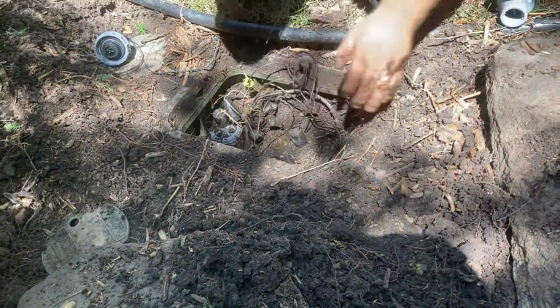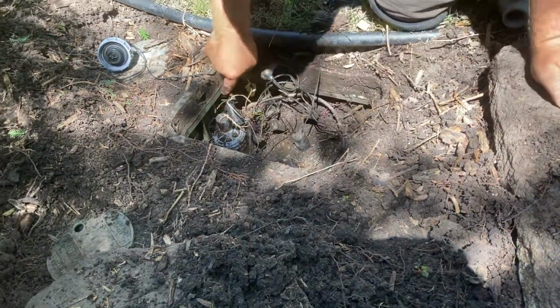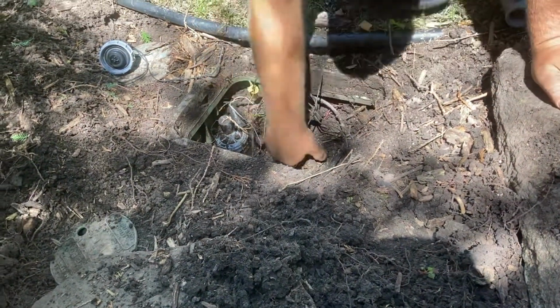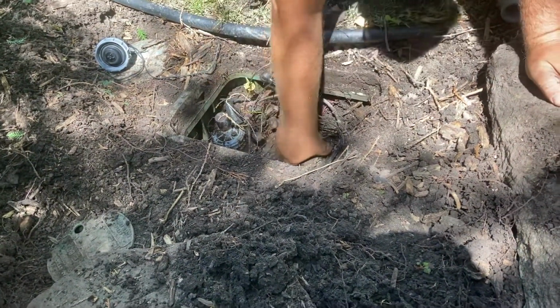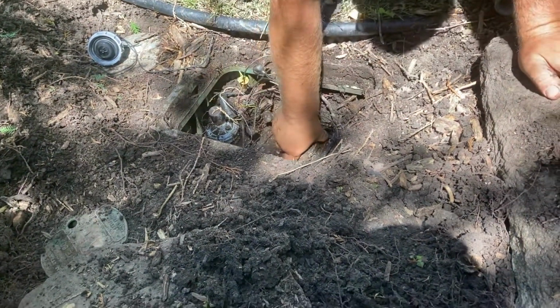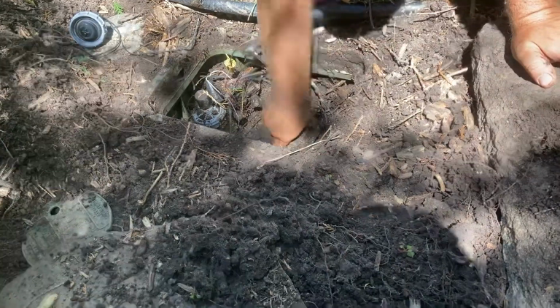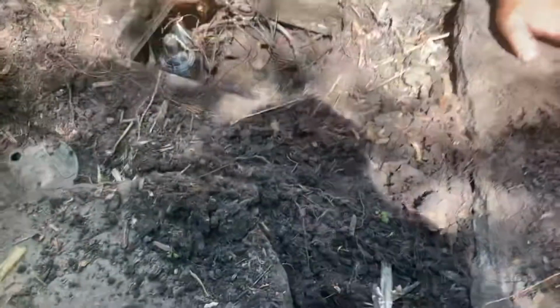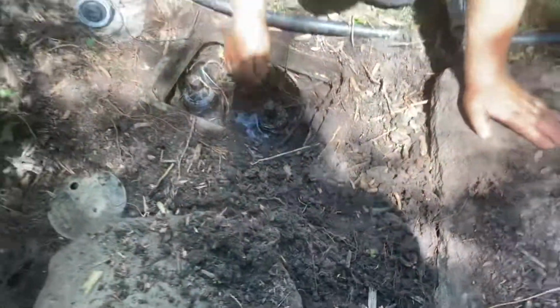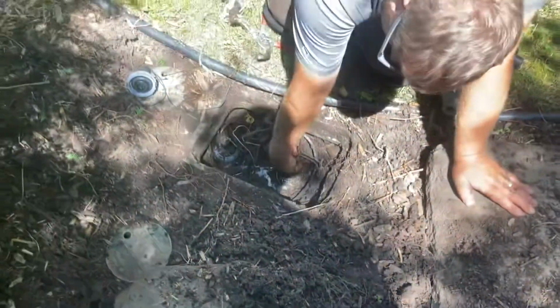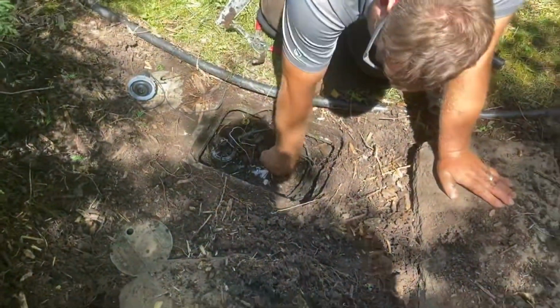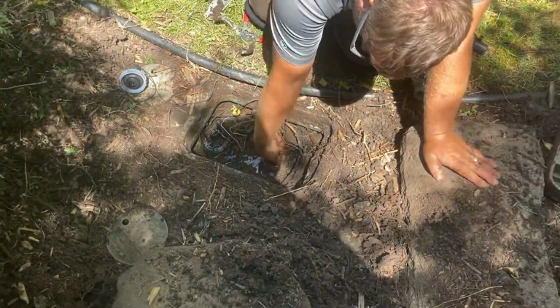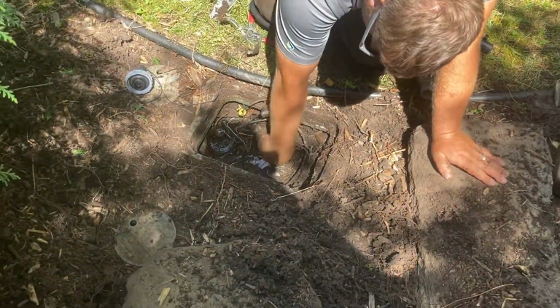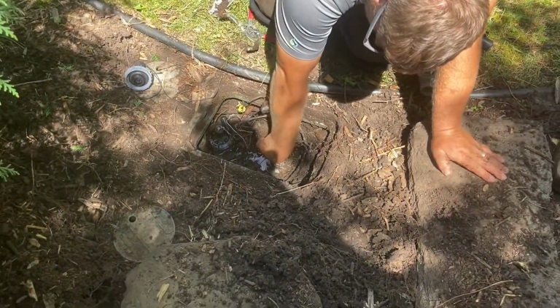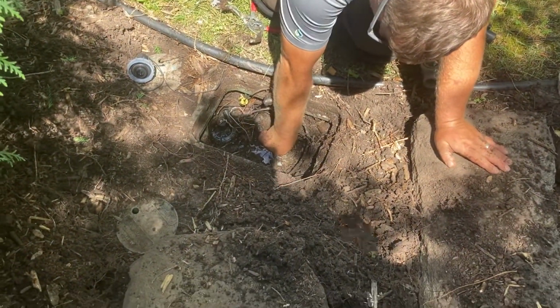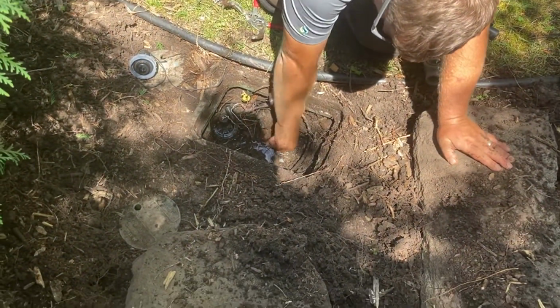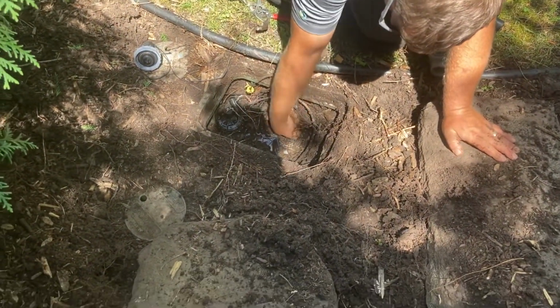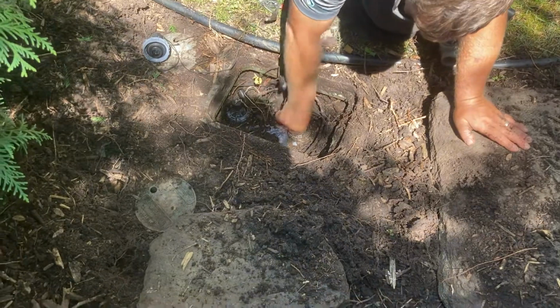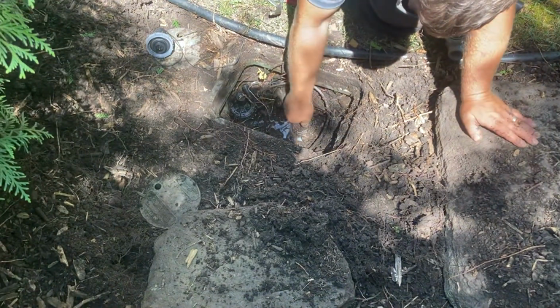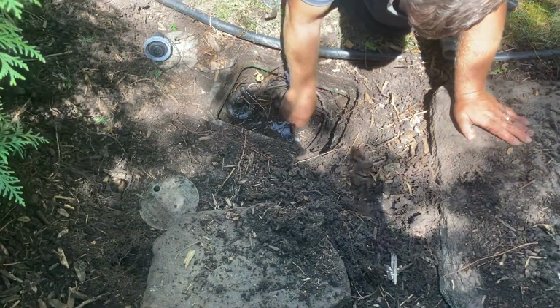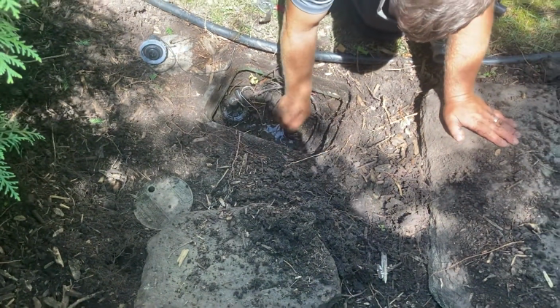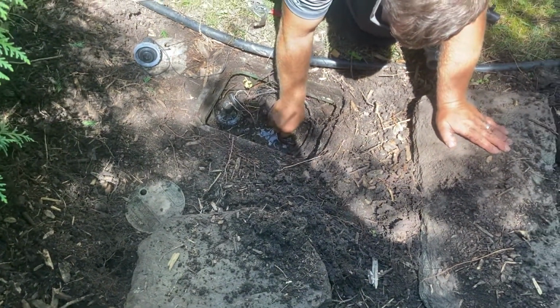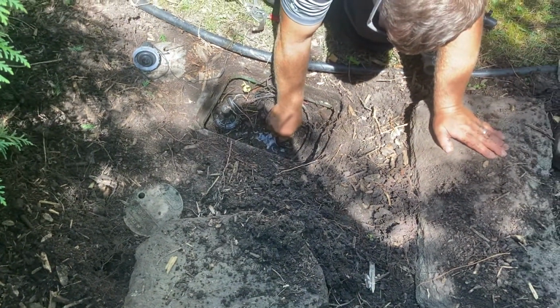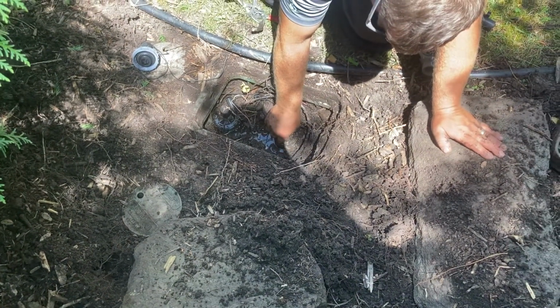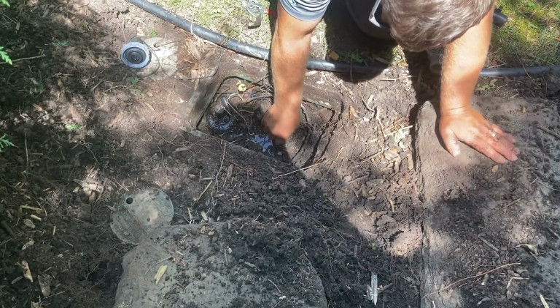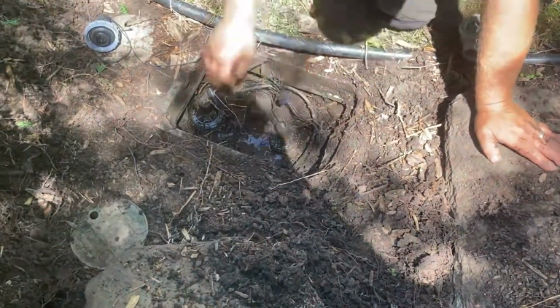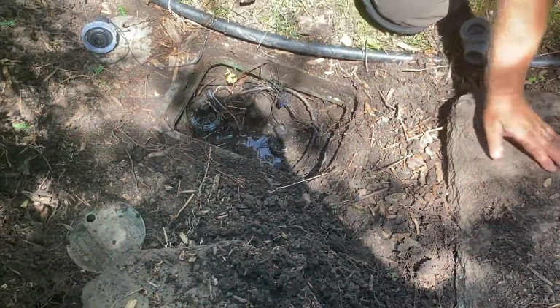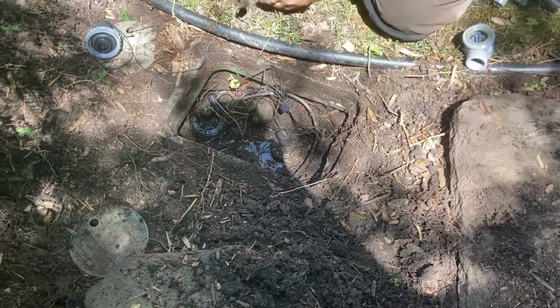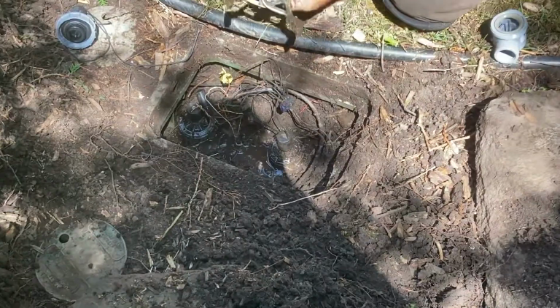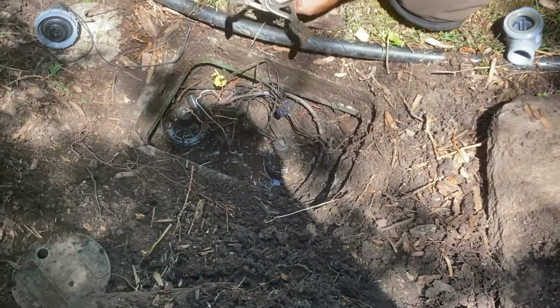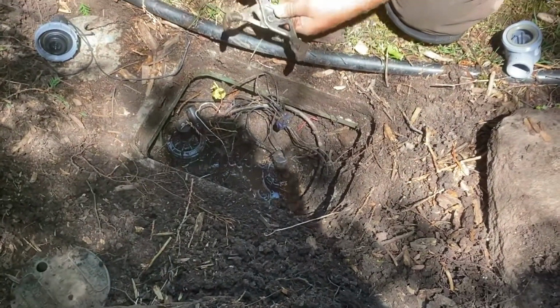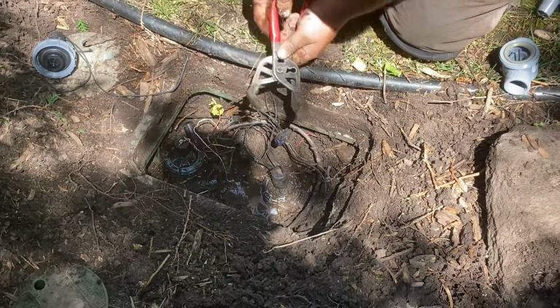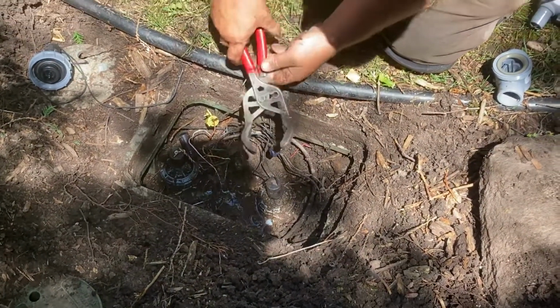The one over here was actually leaking. There's quite a bit of pressure in this system.